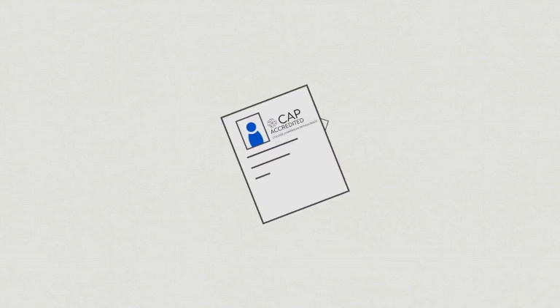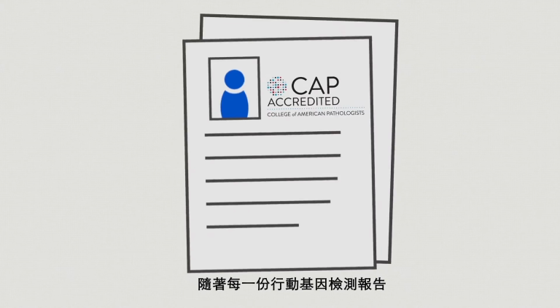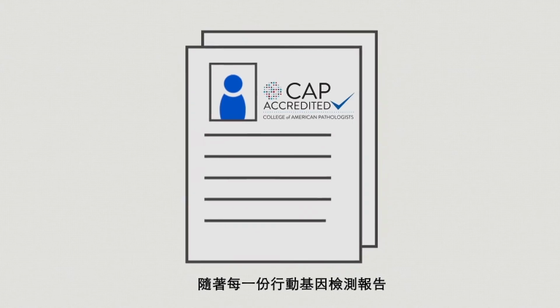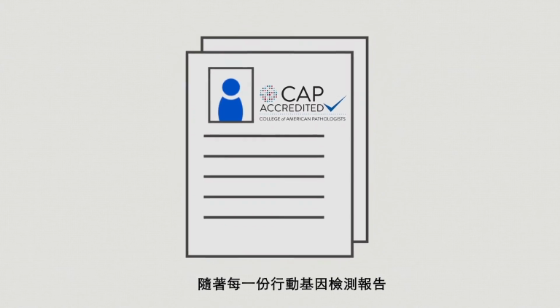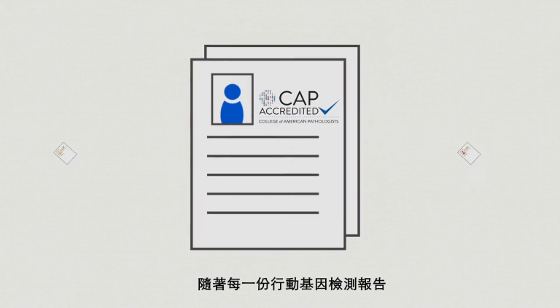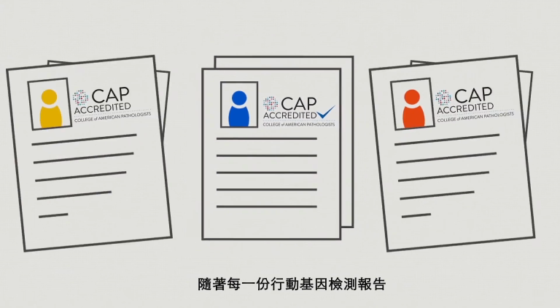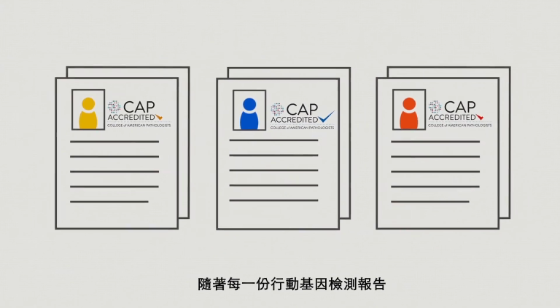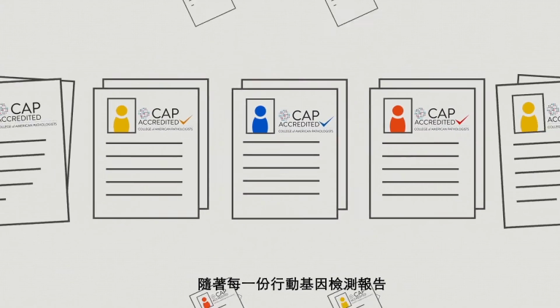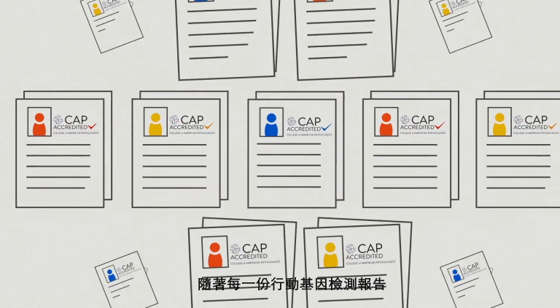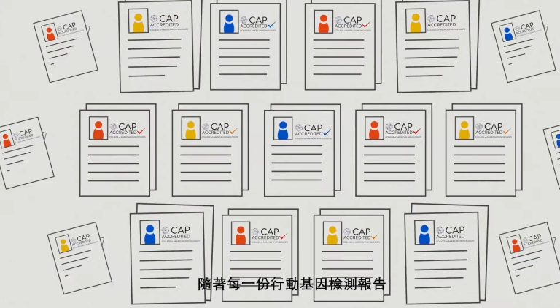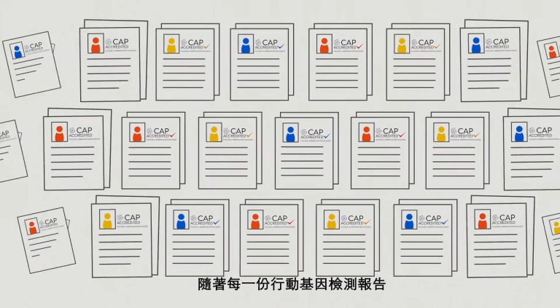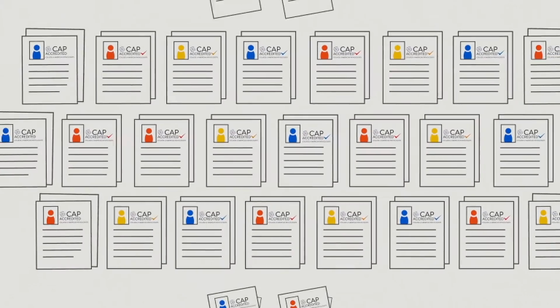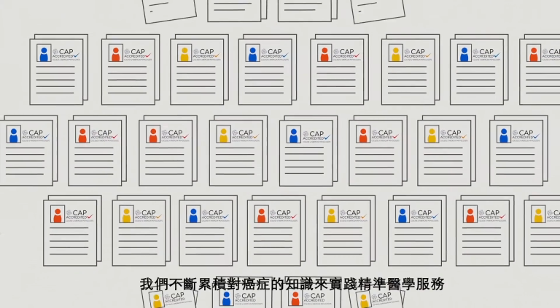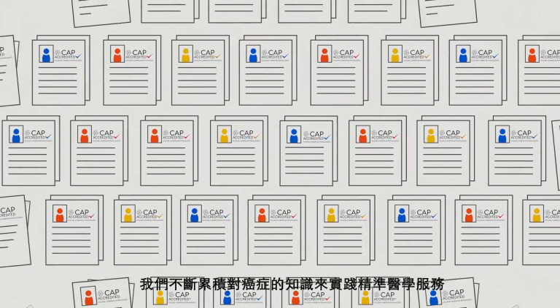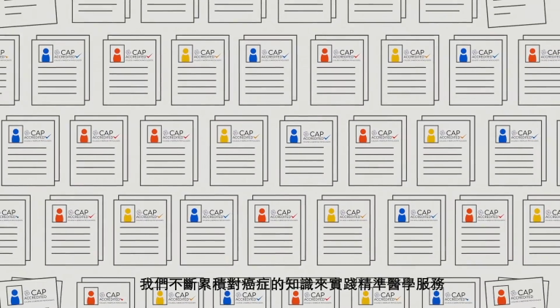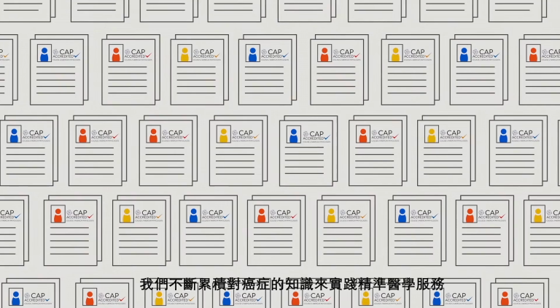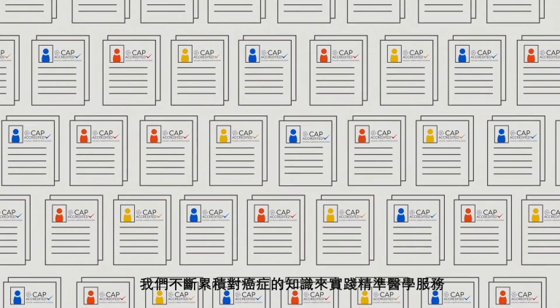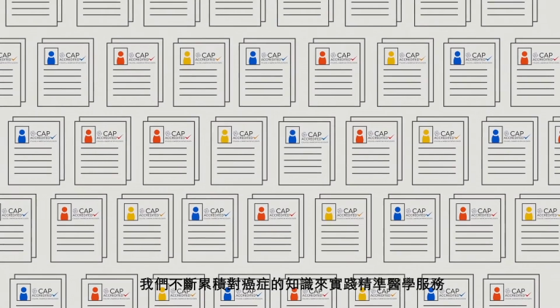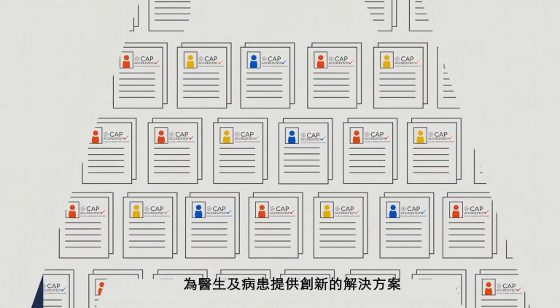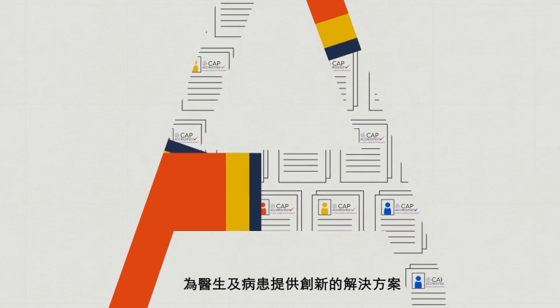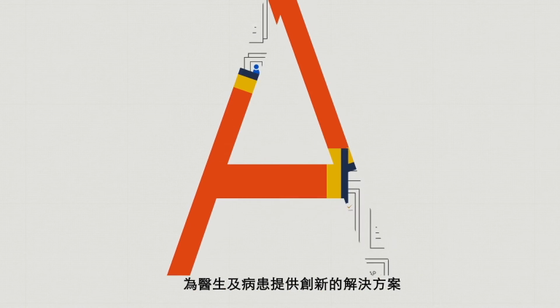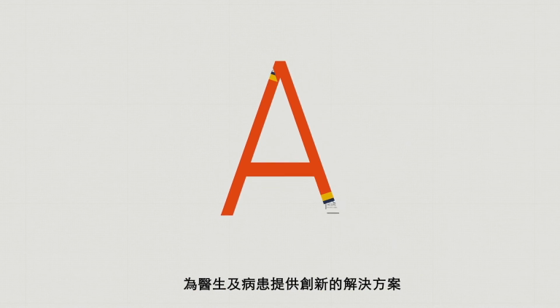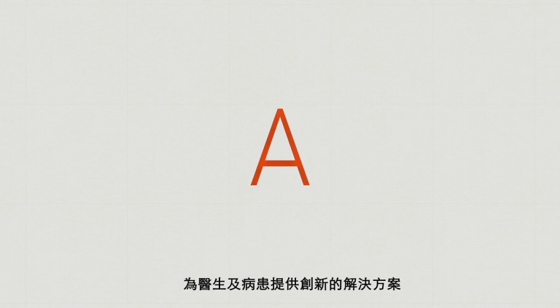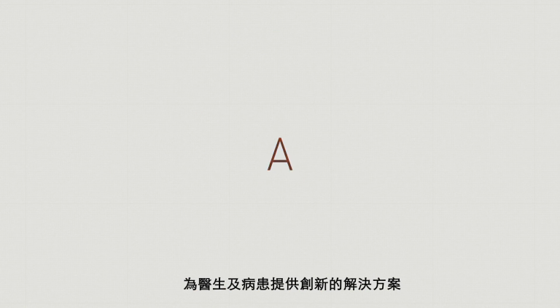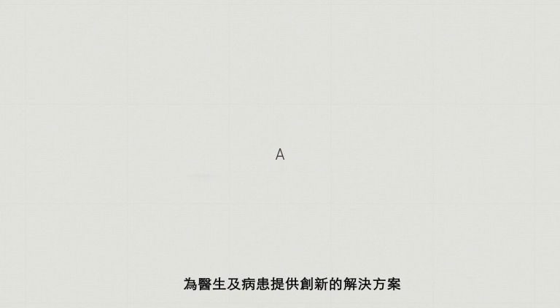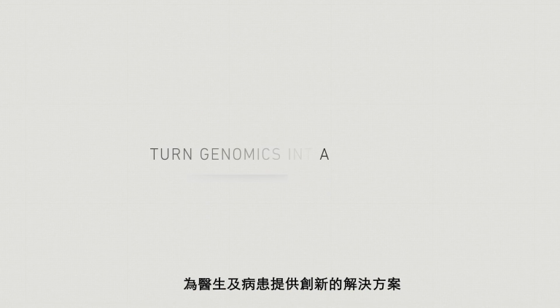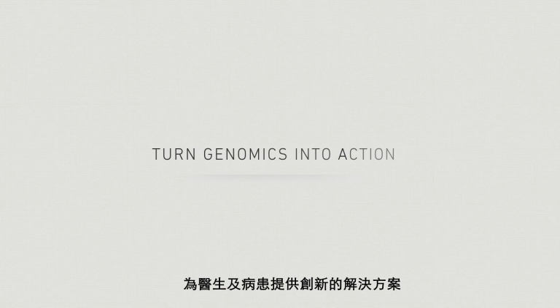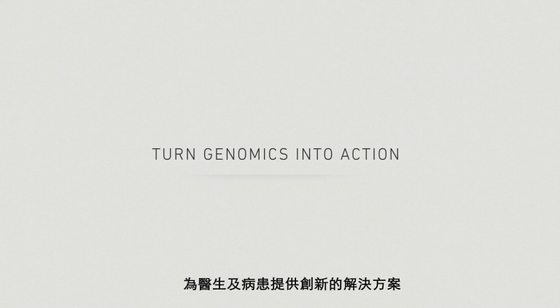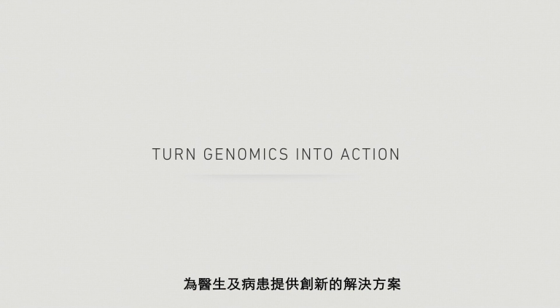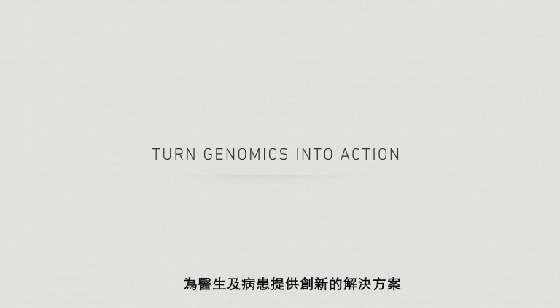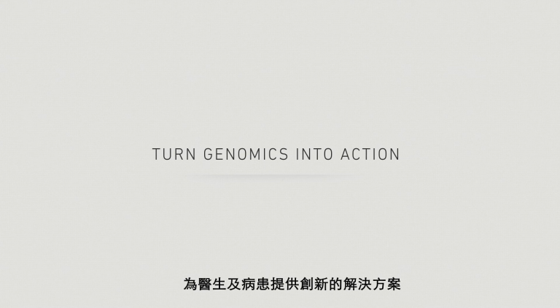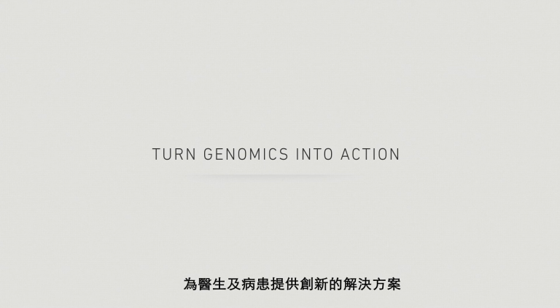With each new test performed by ACT Genomics, our knowledge base will continue to grow and consistently bring solutions and innovation to the healthcare community and patients.